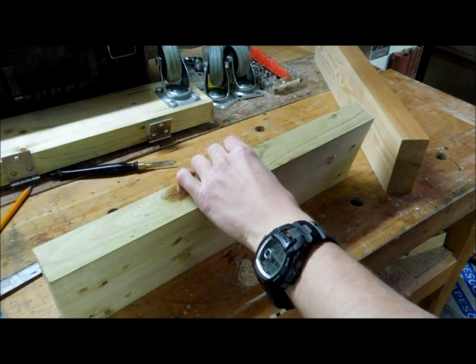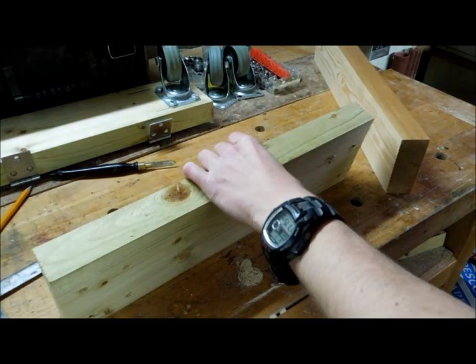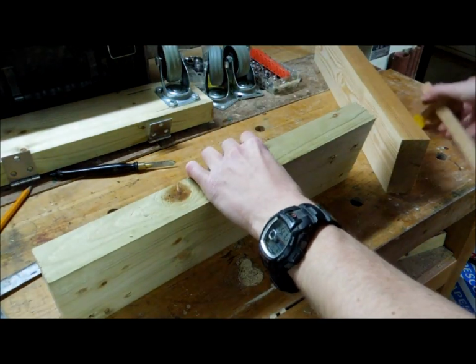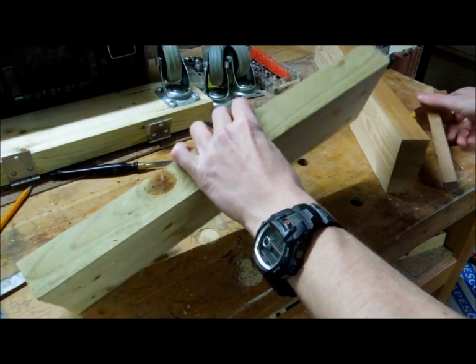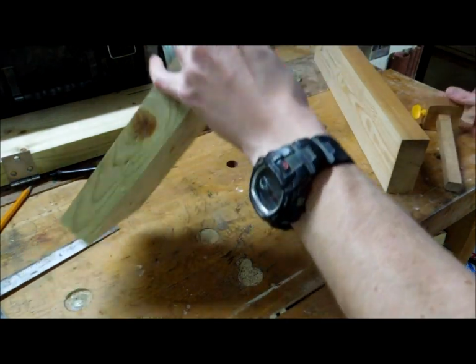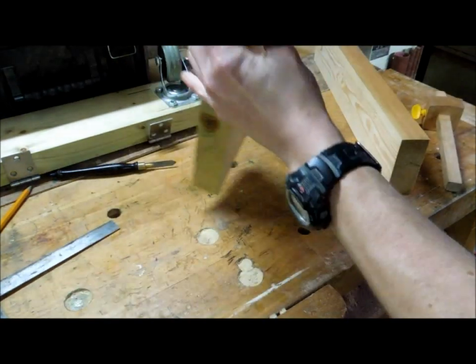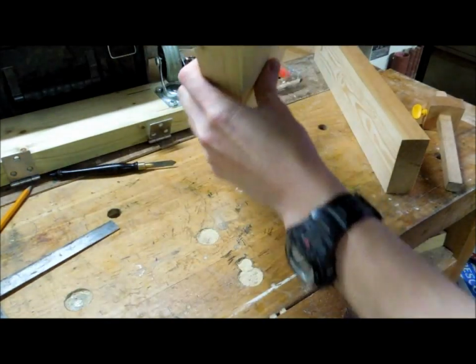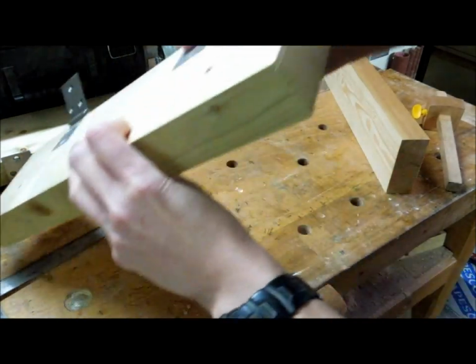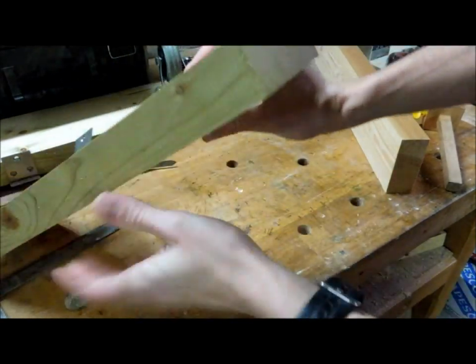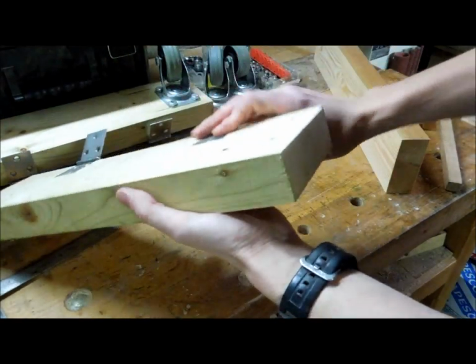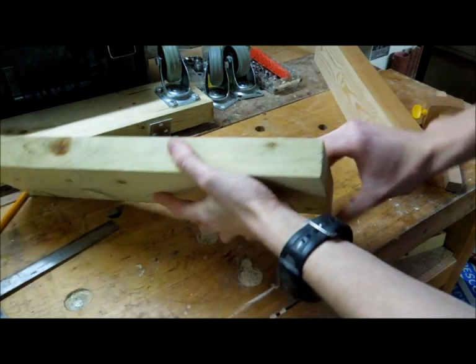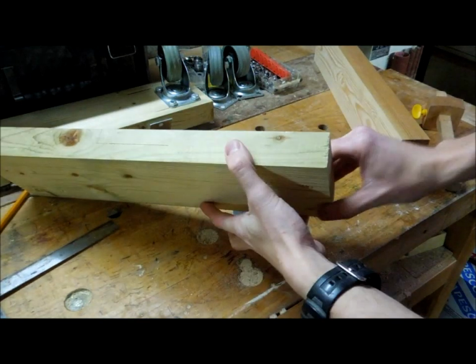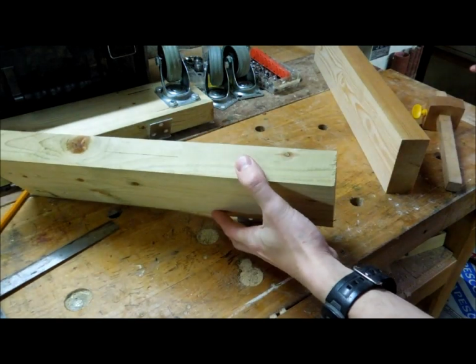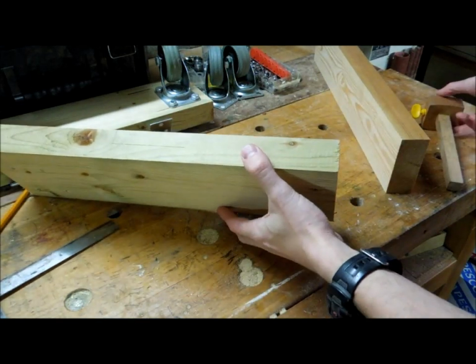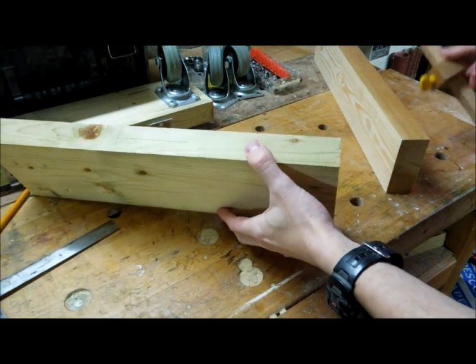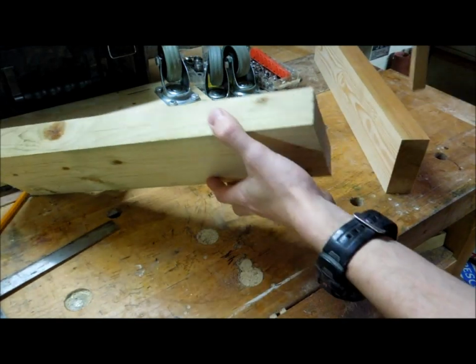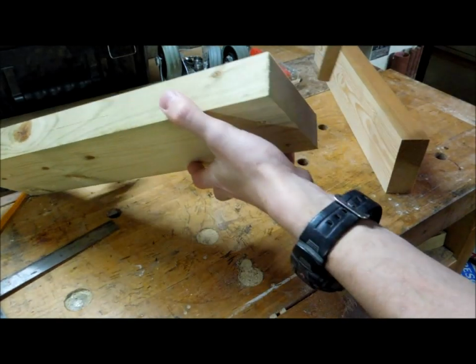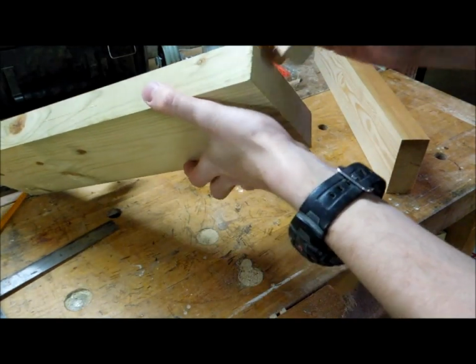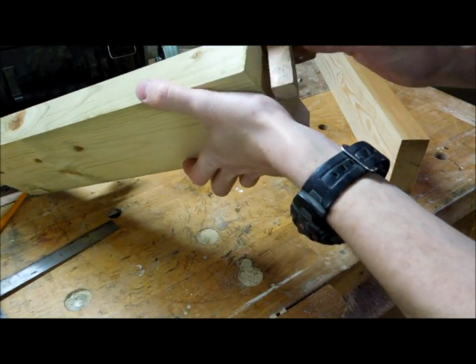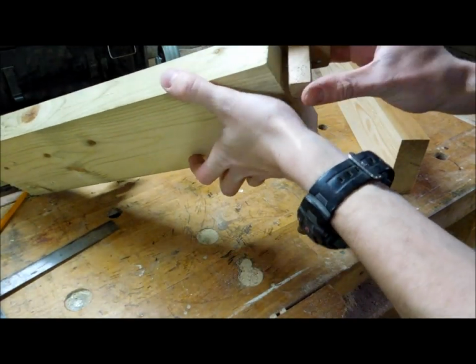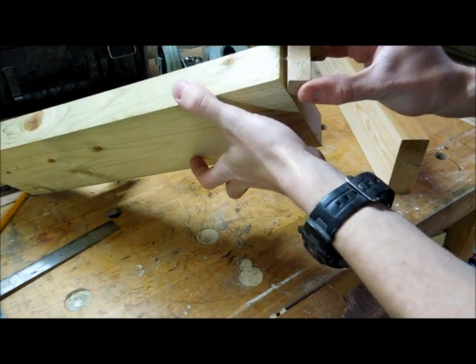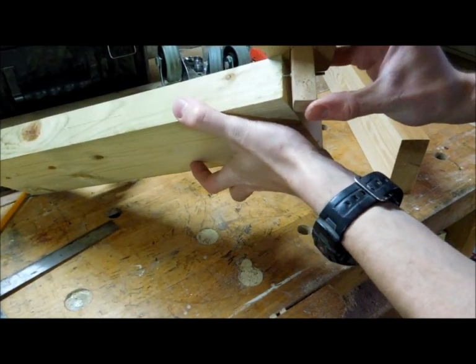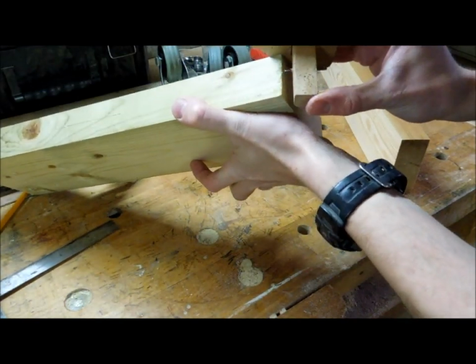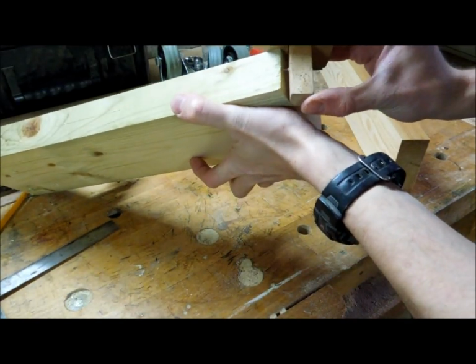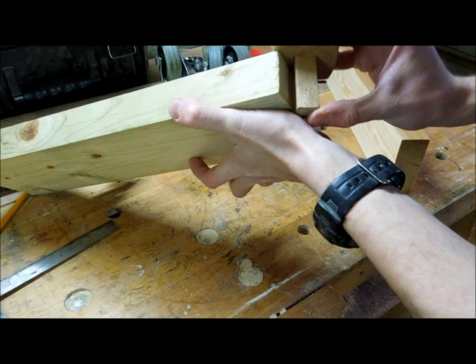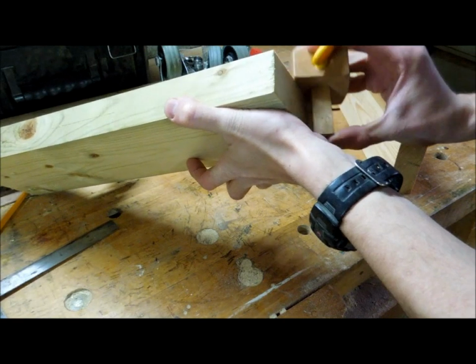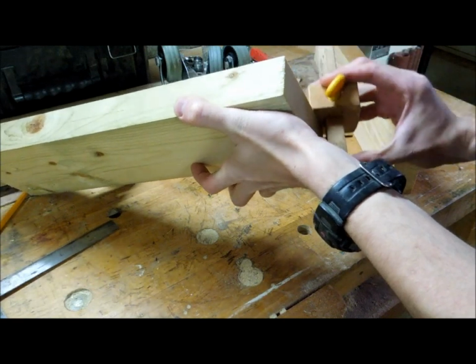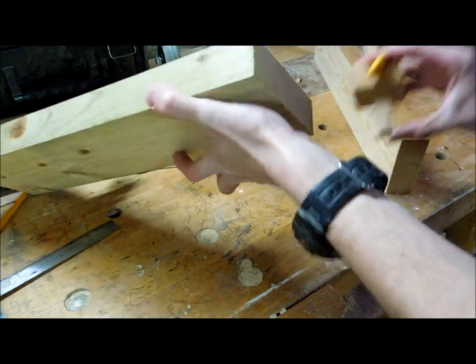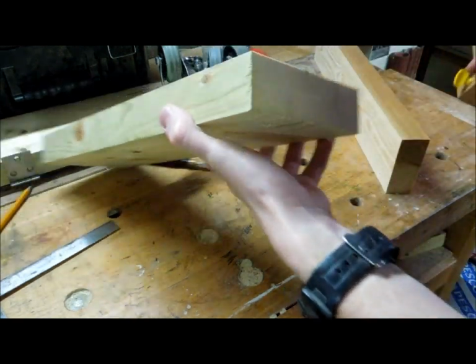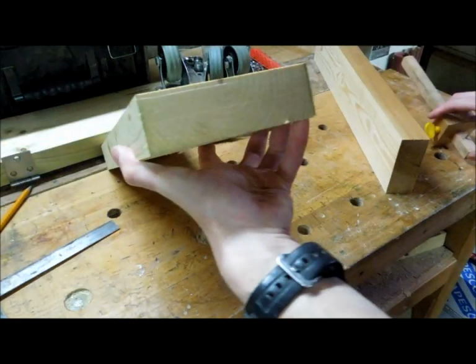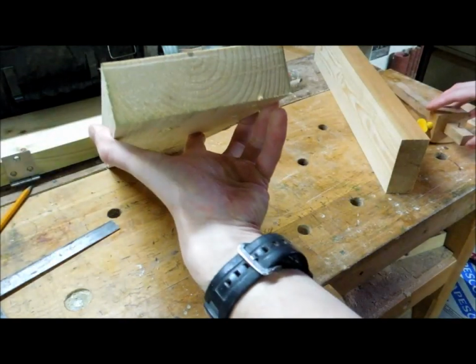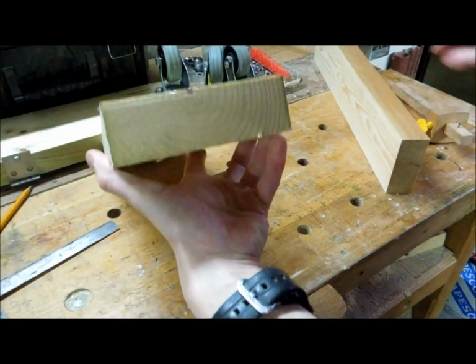I'm also going to mark the end grain on this one, which will help me when I come to set the saw.